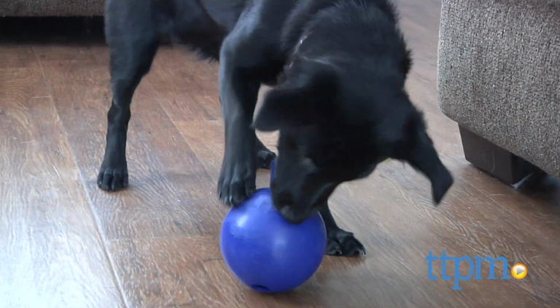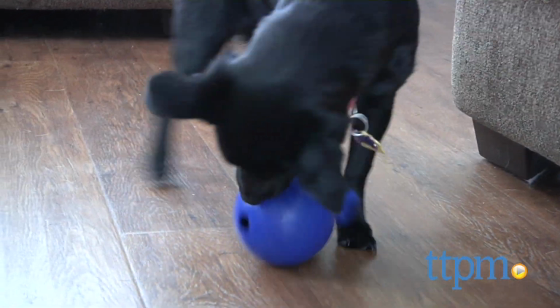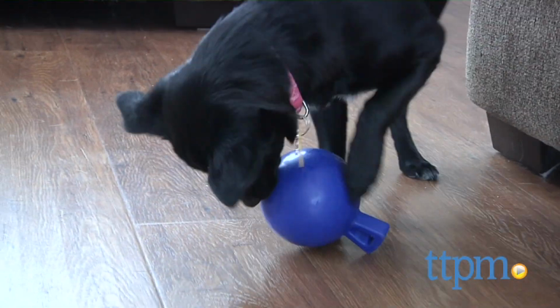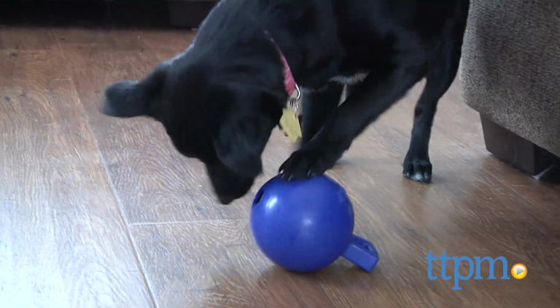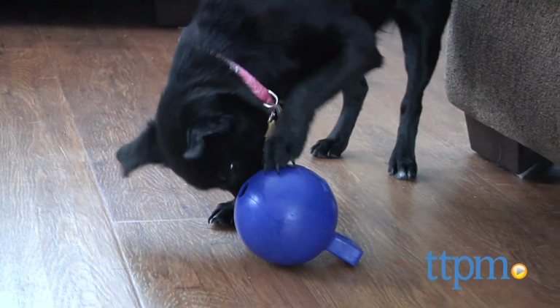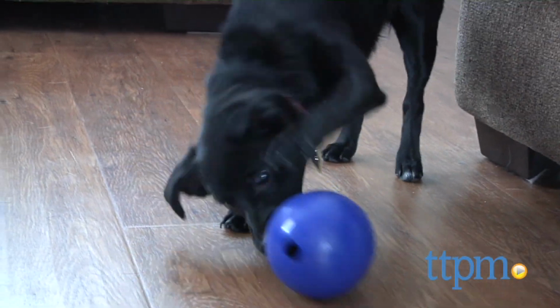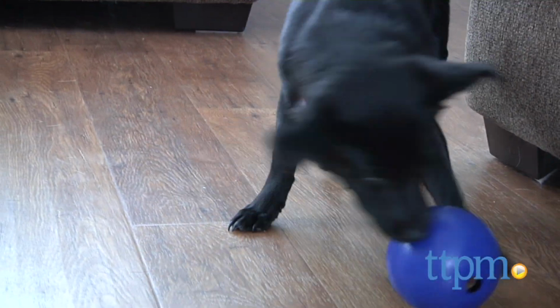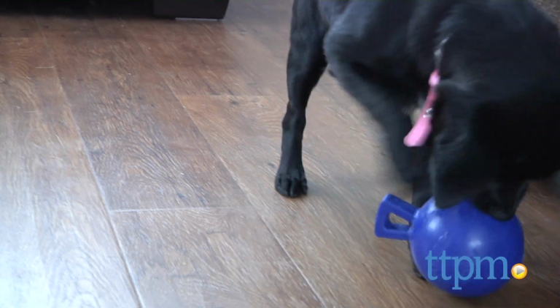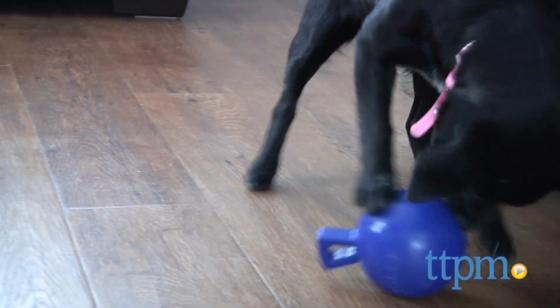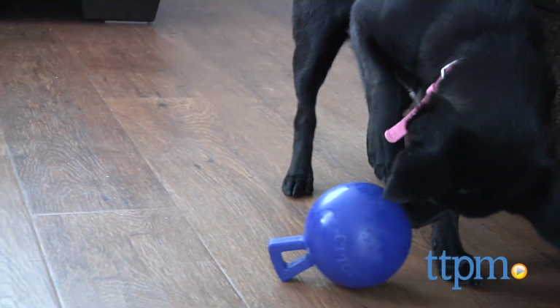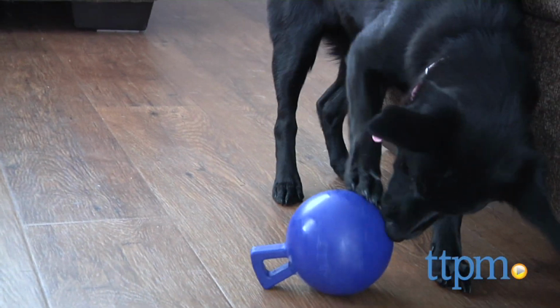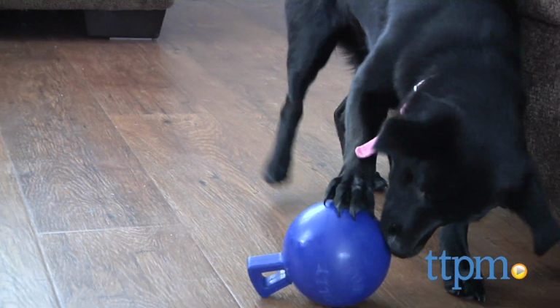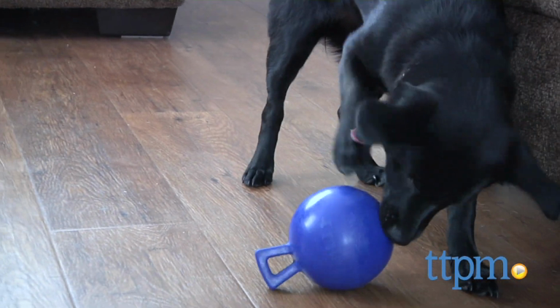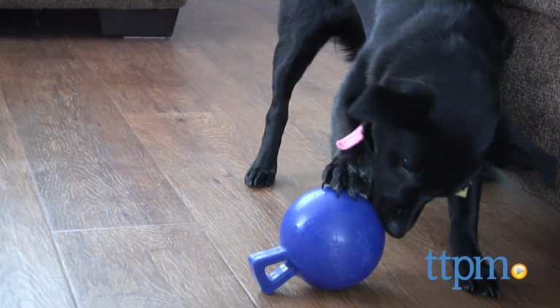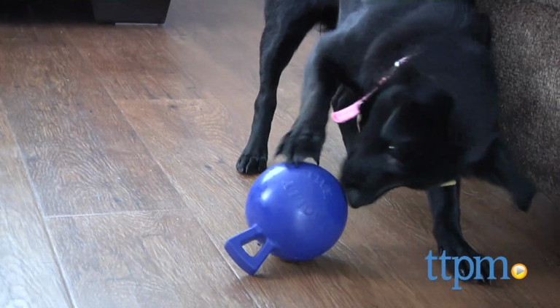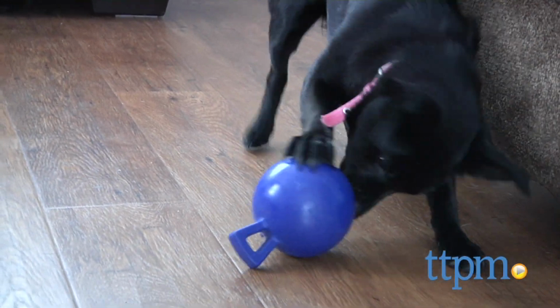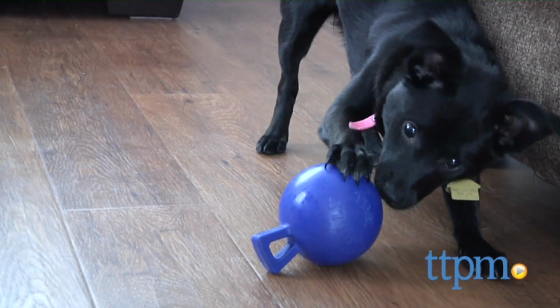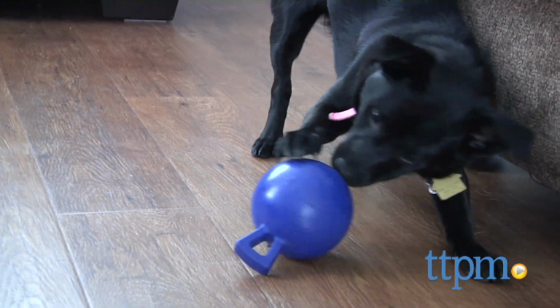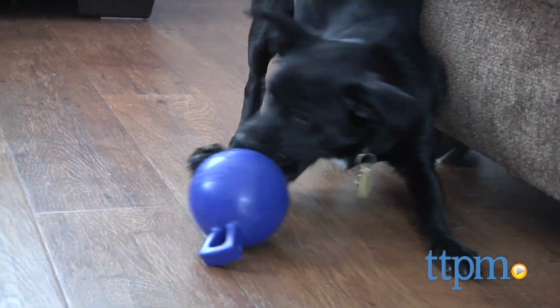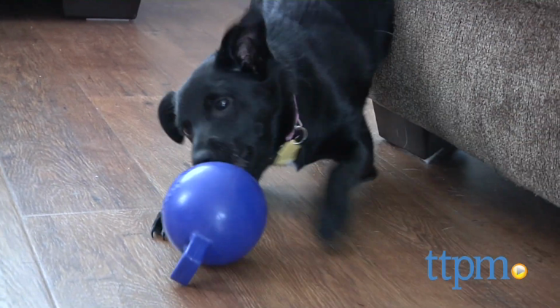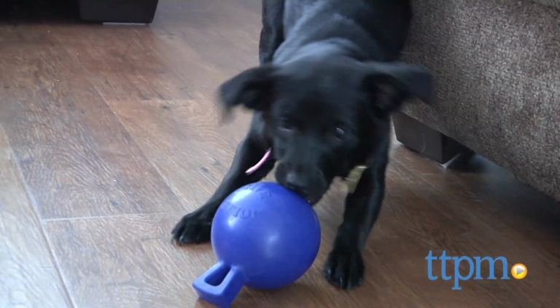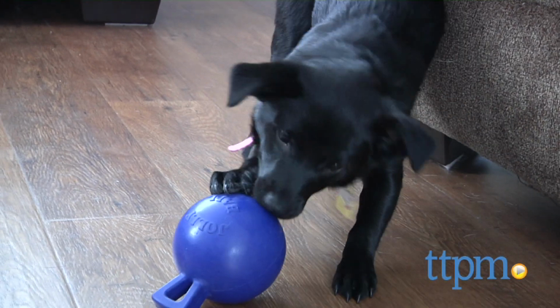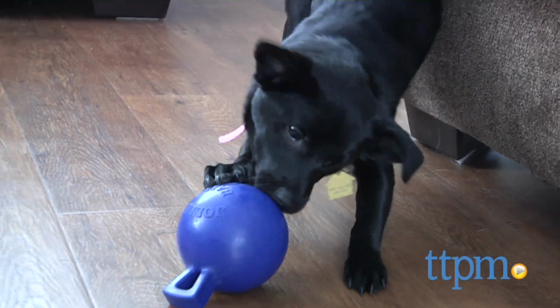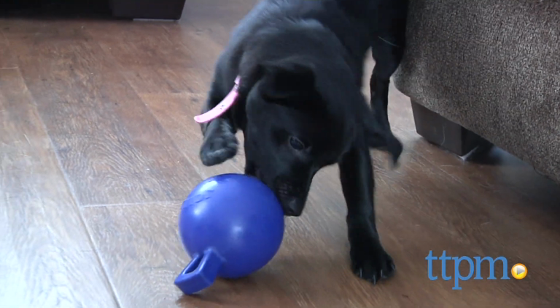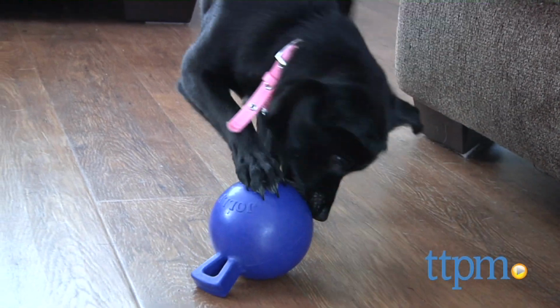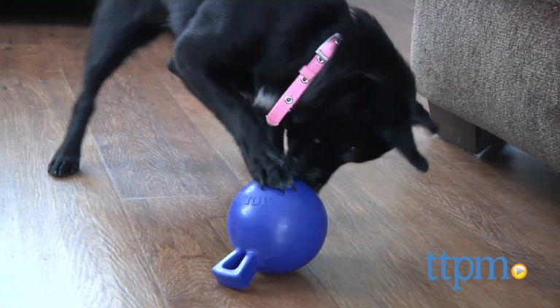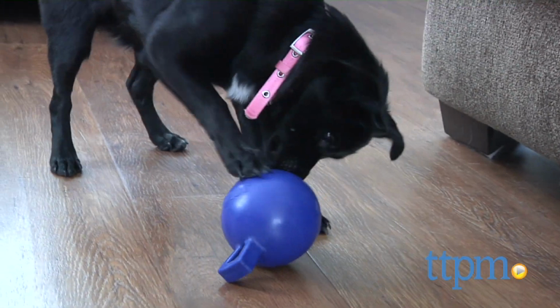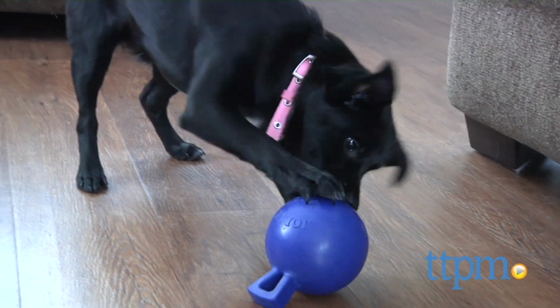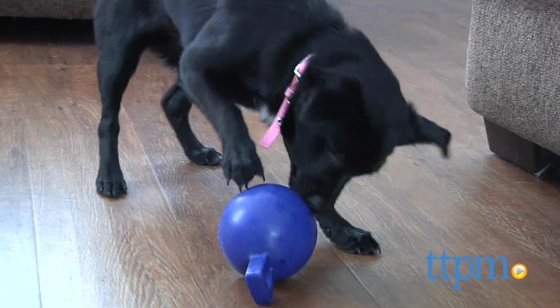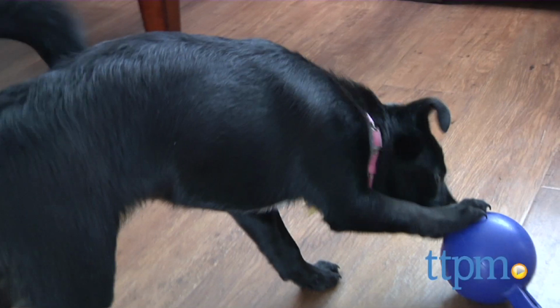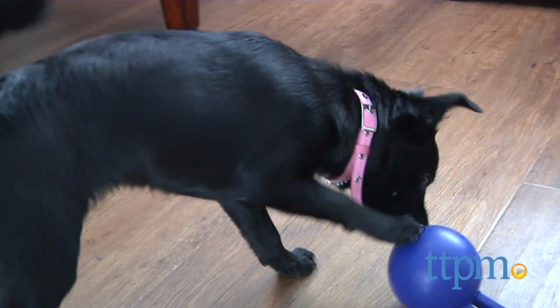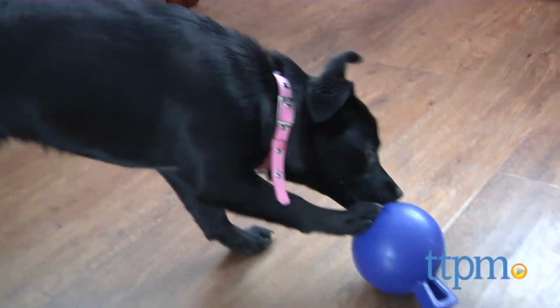The Toss and Tug Mini also has a convenient hole which allows it to be used as a treat dispenser, and that will encourage your dog to play even more.